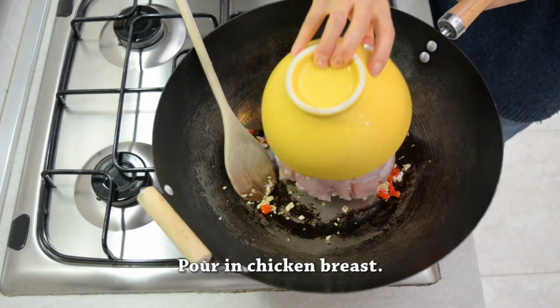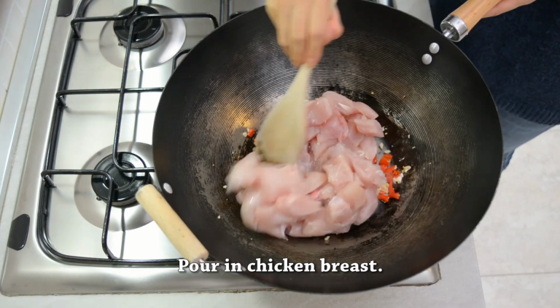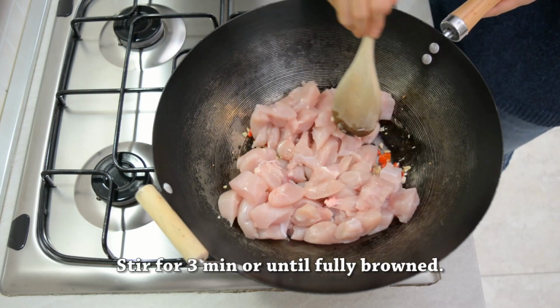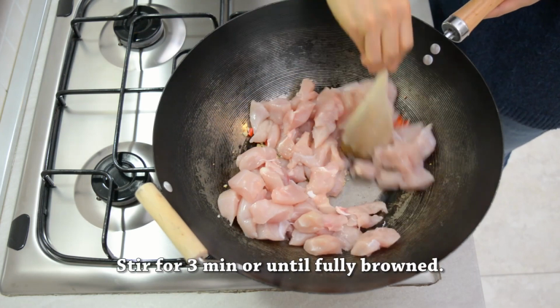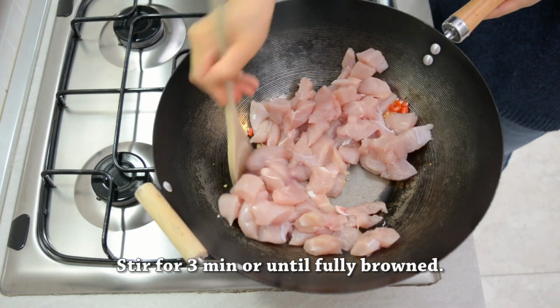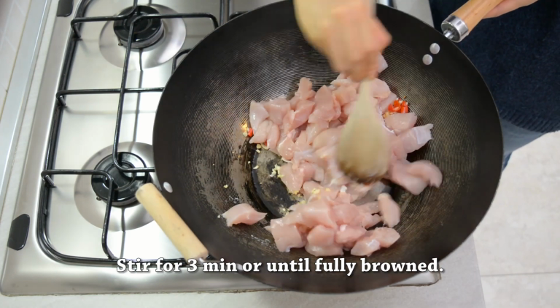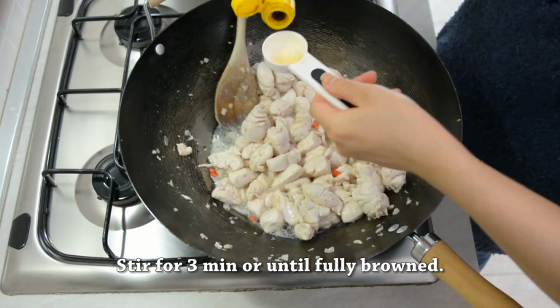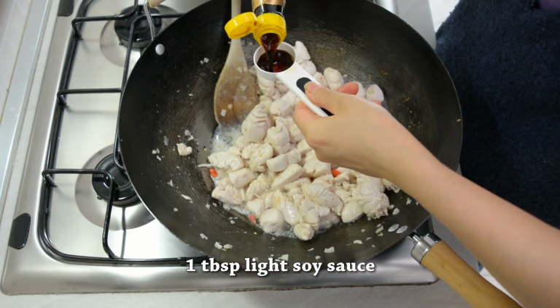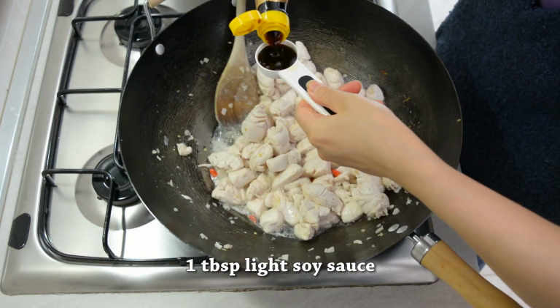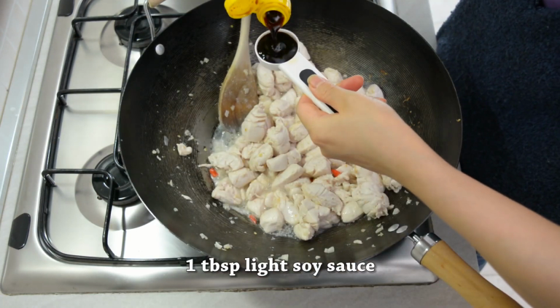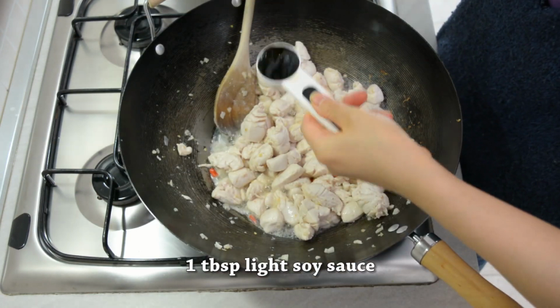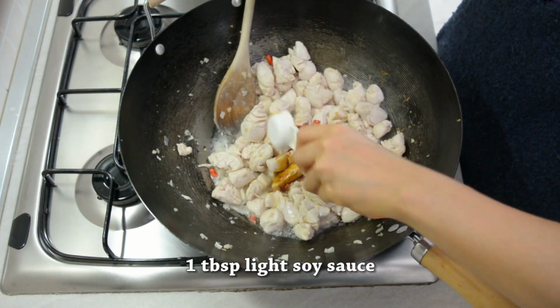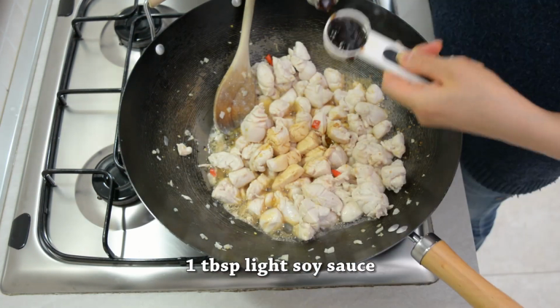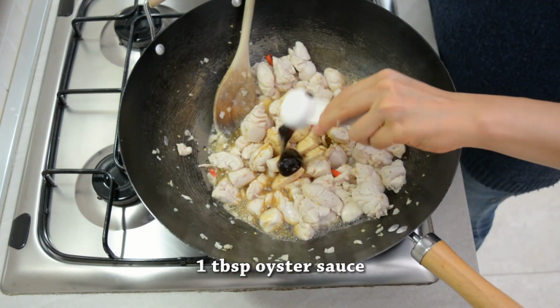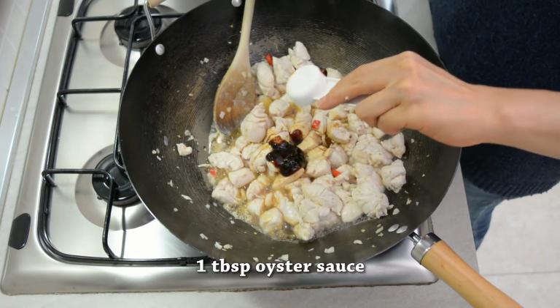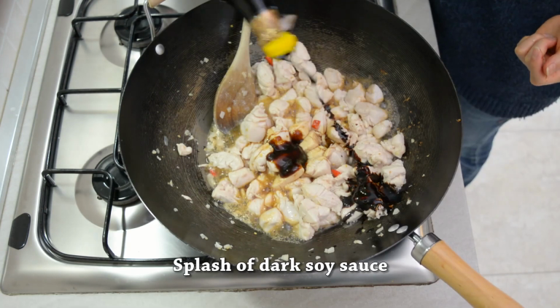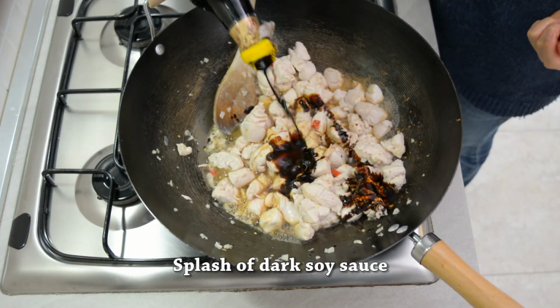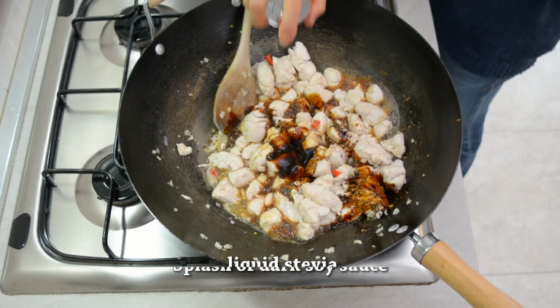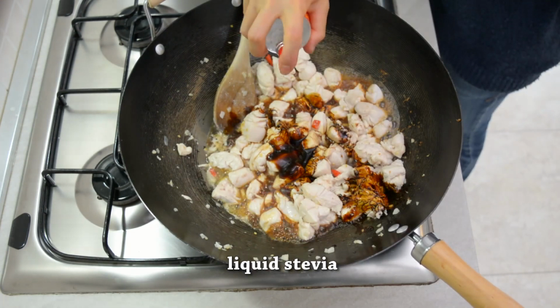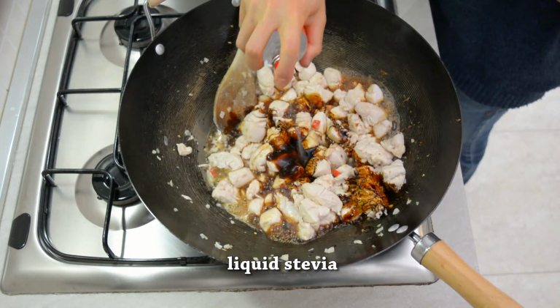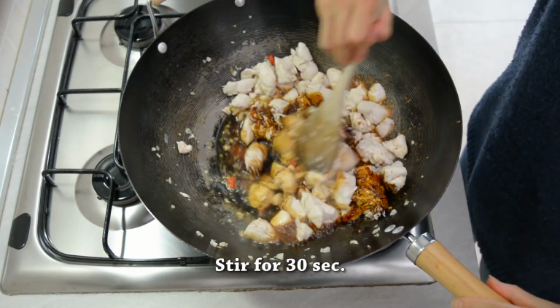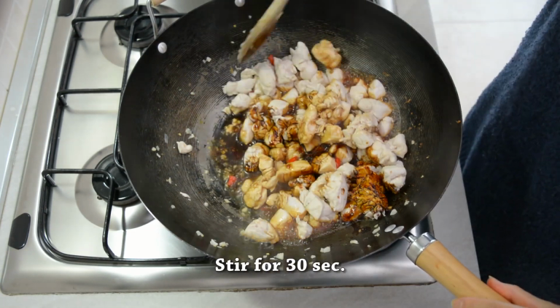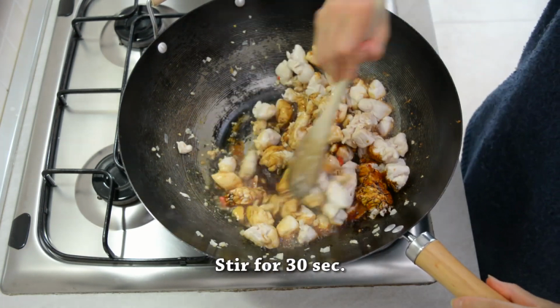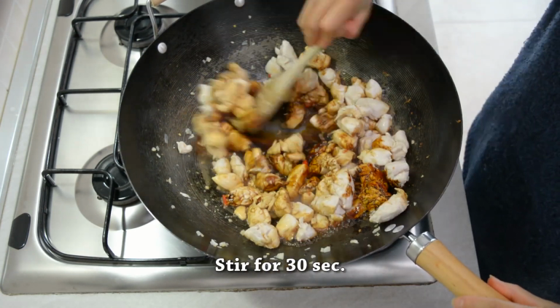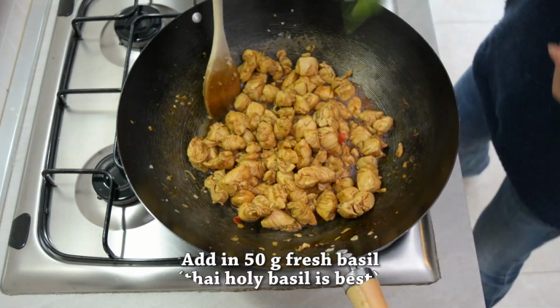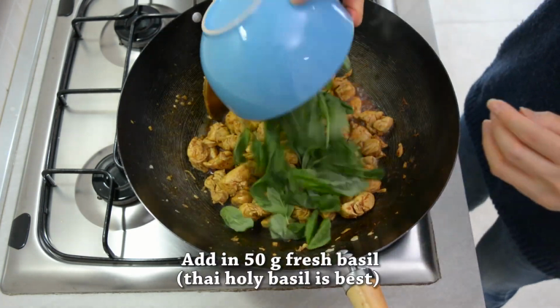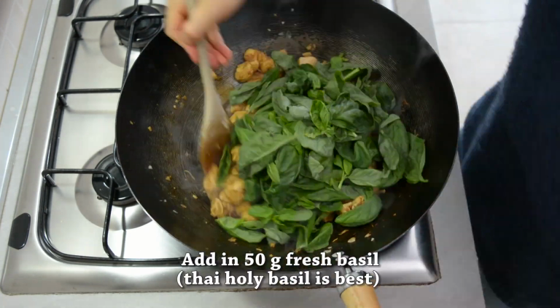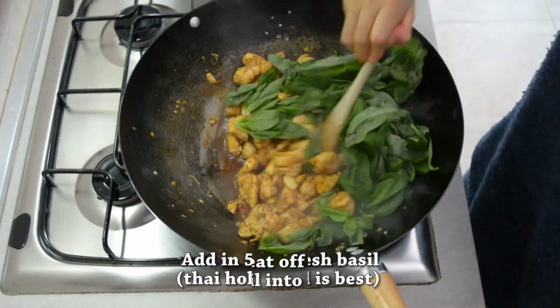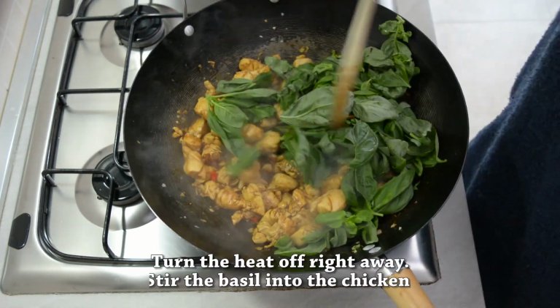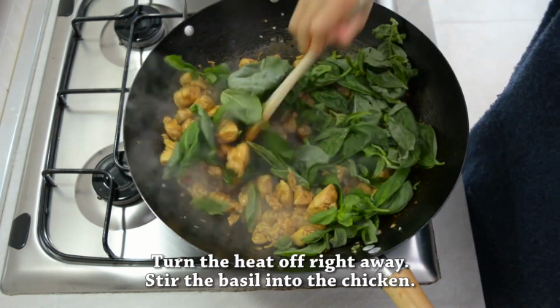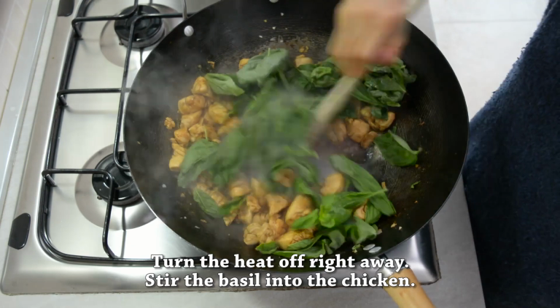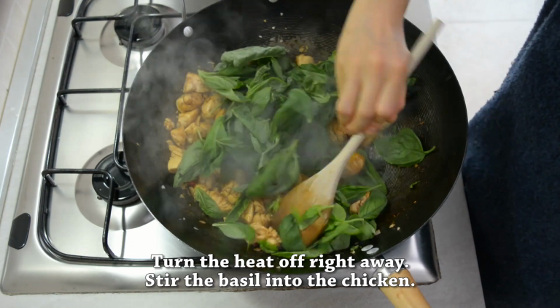Then we're going to add light soy sauce, oyster sauce, dark soy sauce, and sugar, and stir fry for 30 seconds. Then we're going to add in our basil and turn off the heat, stirring the basil into the chicken.